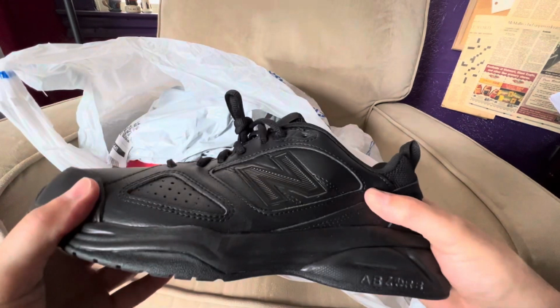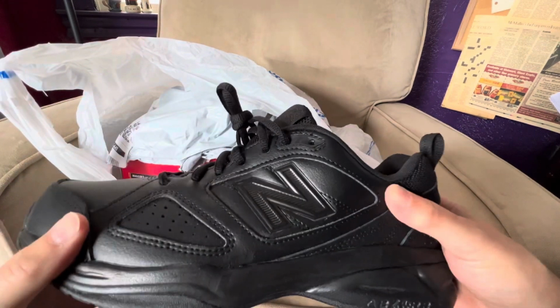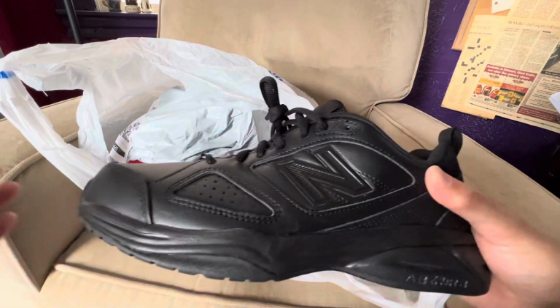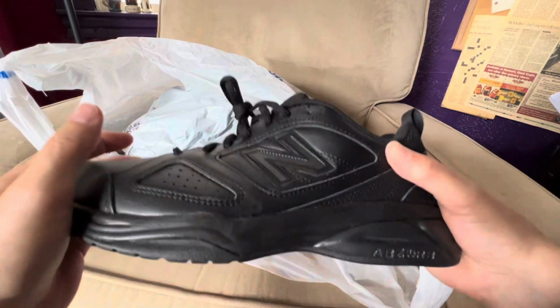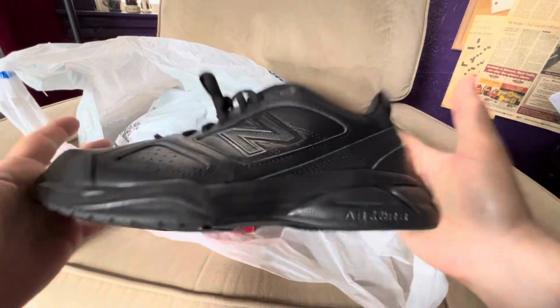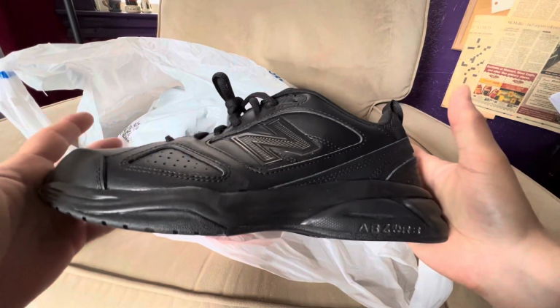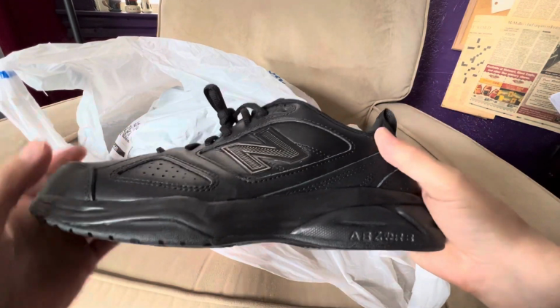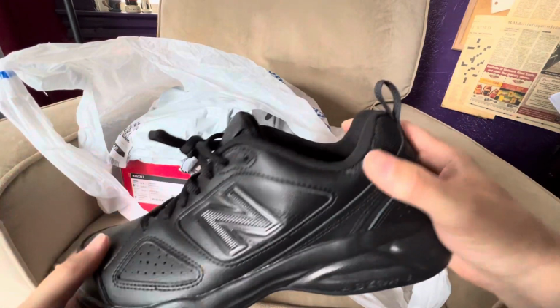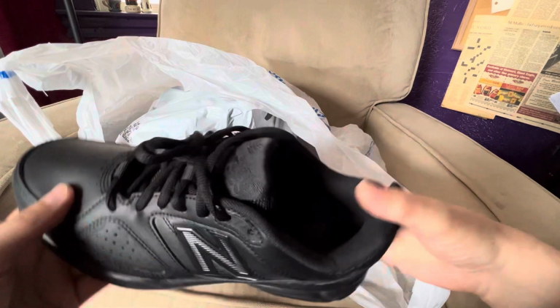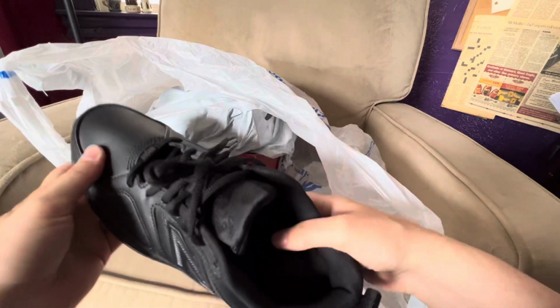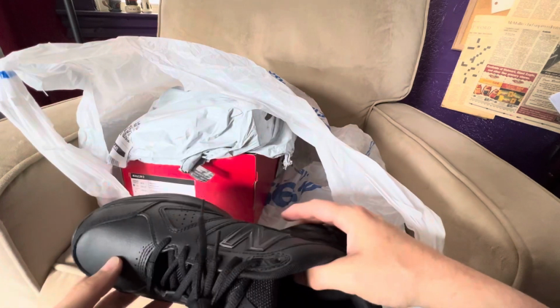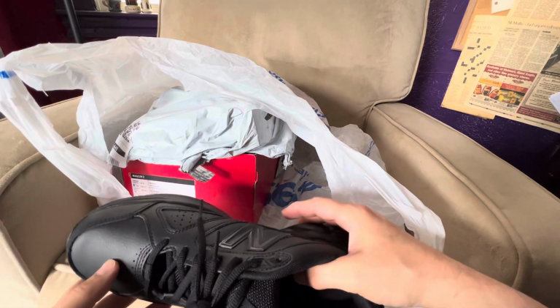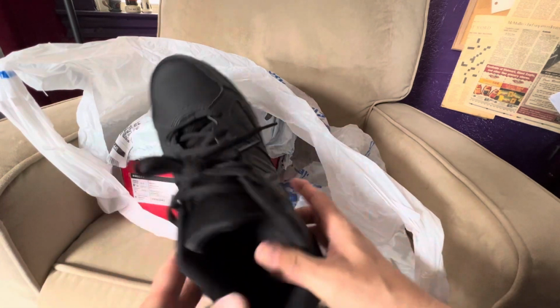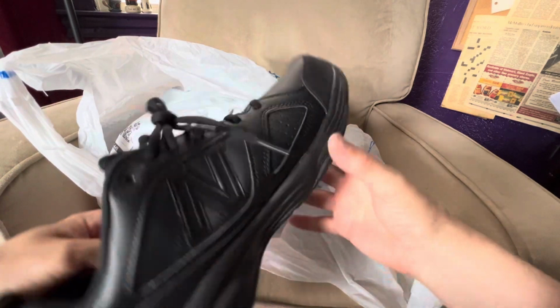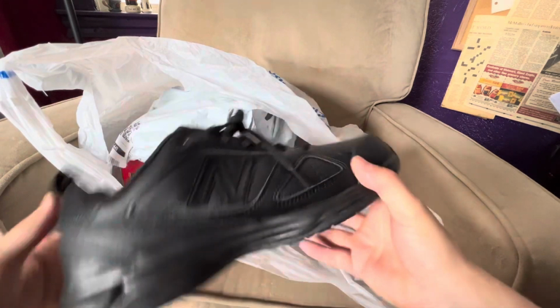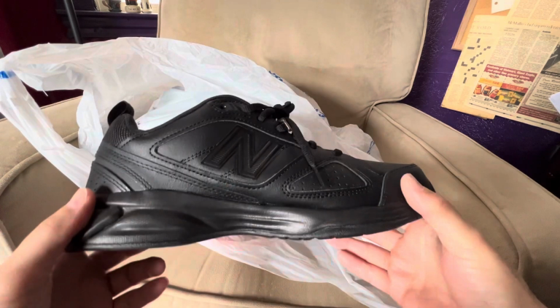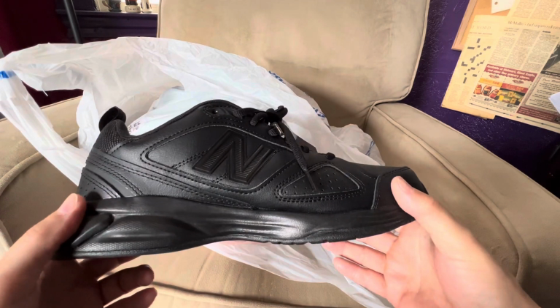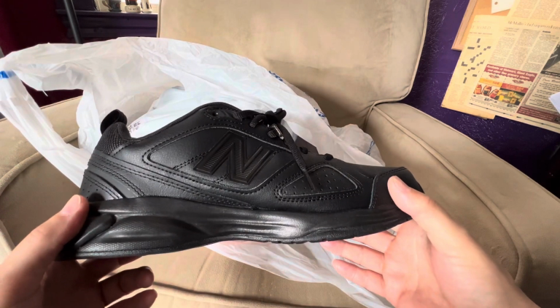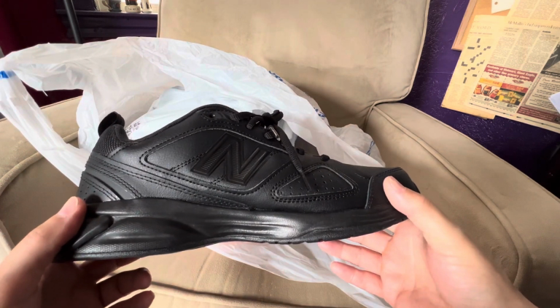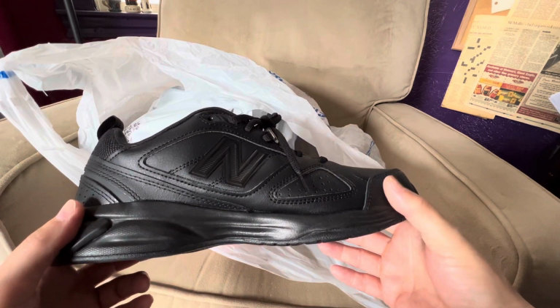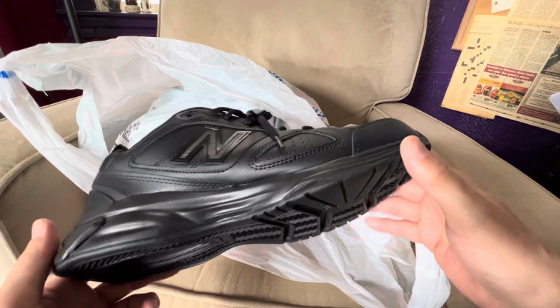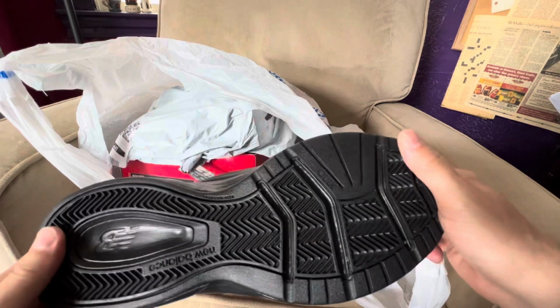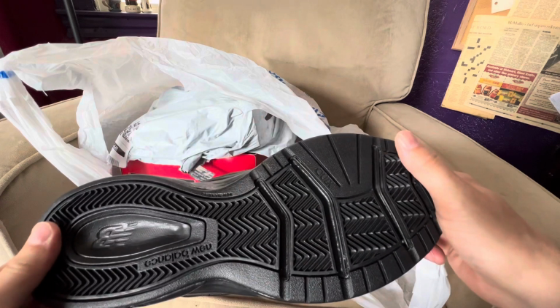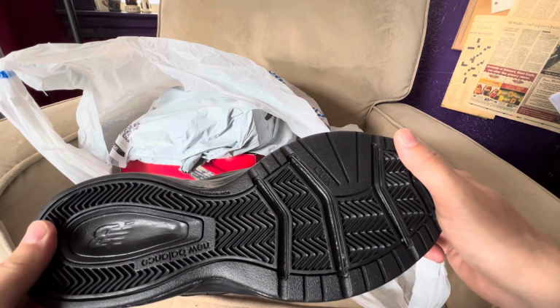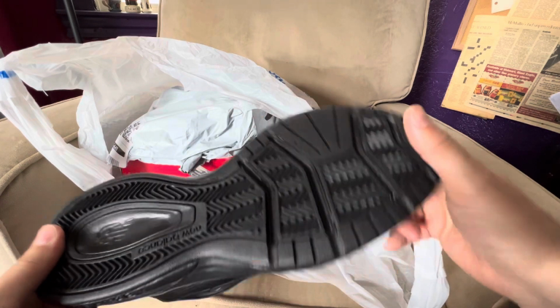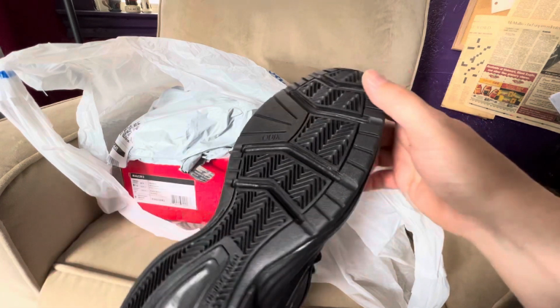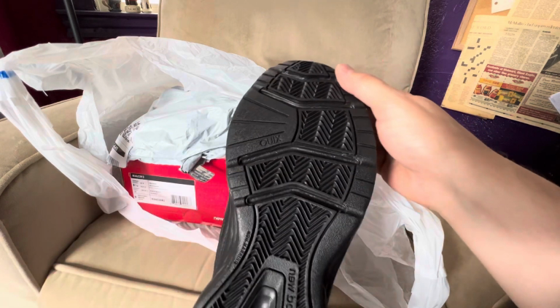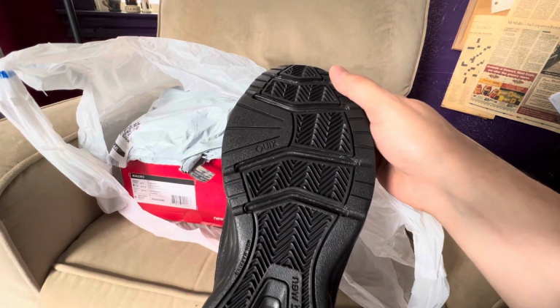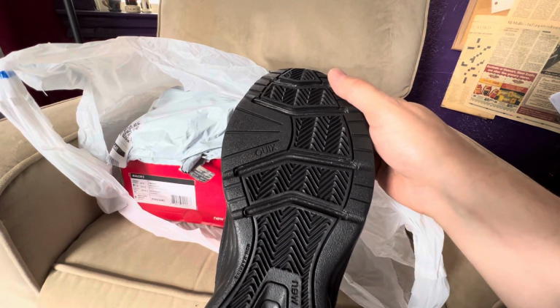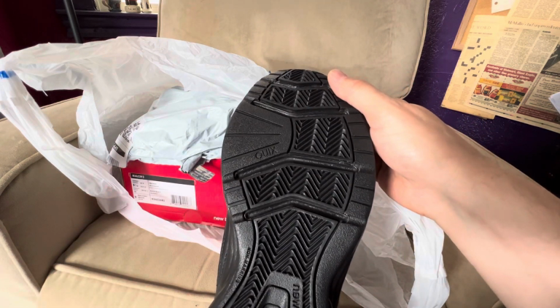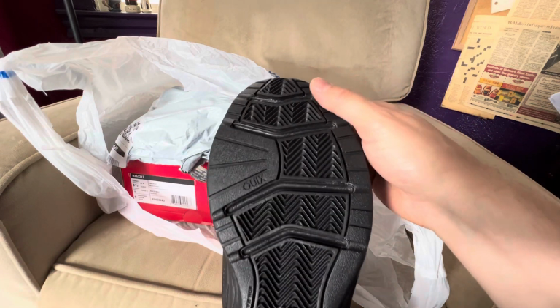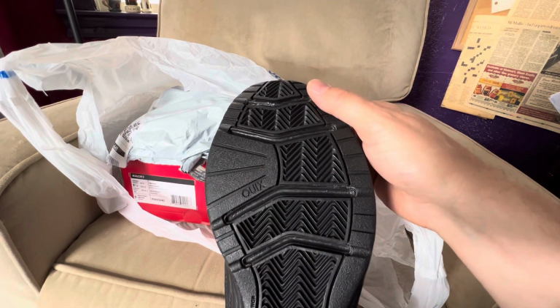I'm not going to wear these, so they're going back. Thank you Amazon for letting us return things — really appreciate that. If you have any comments, put them in the comment box.